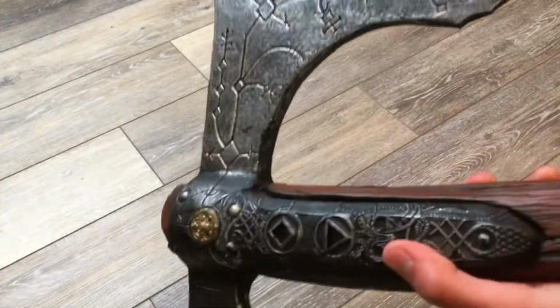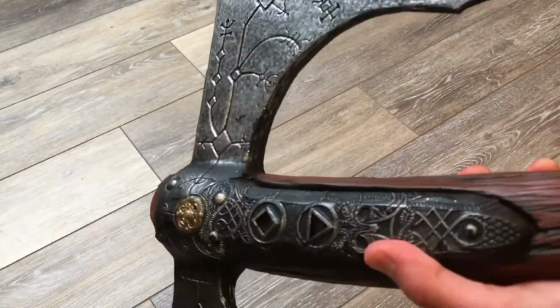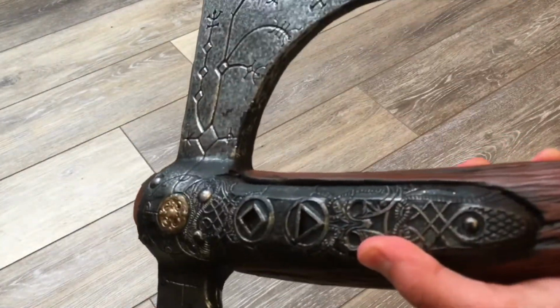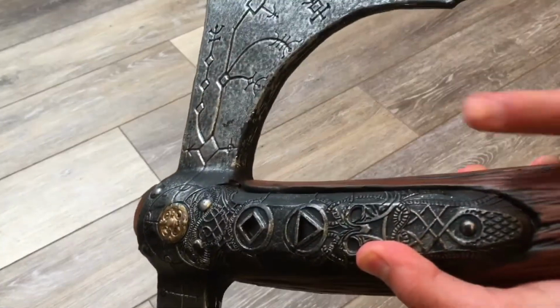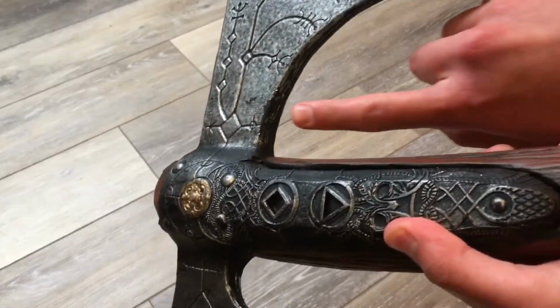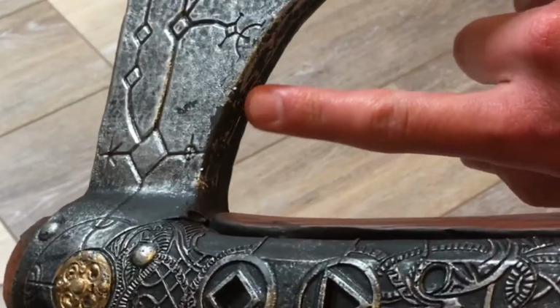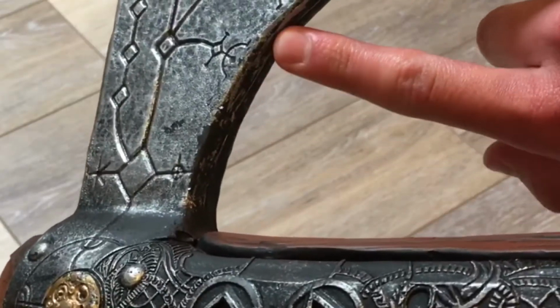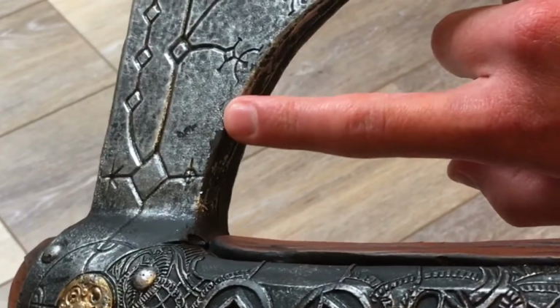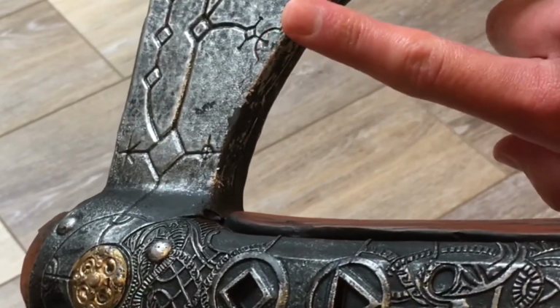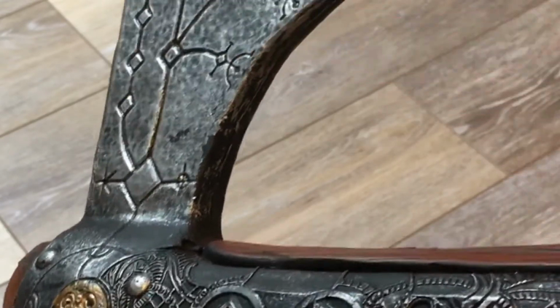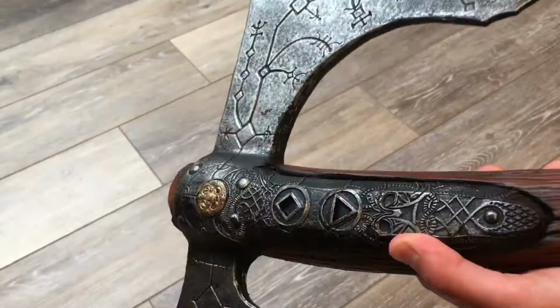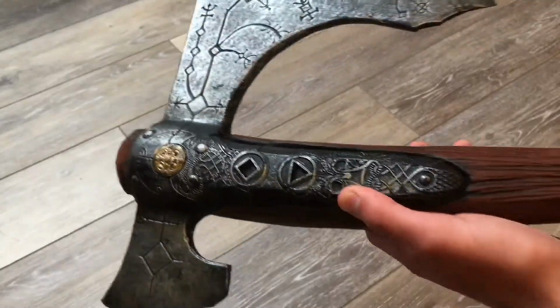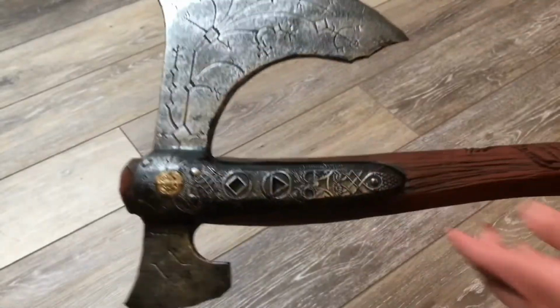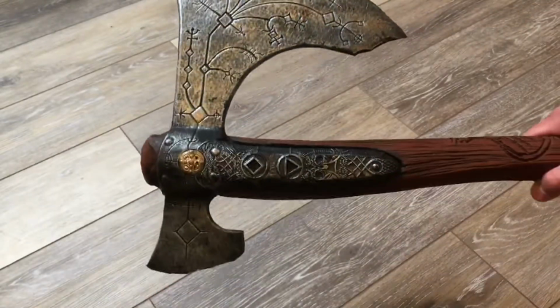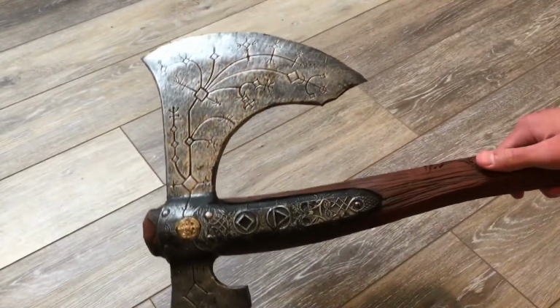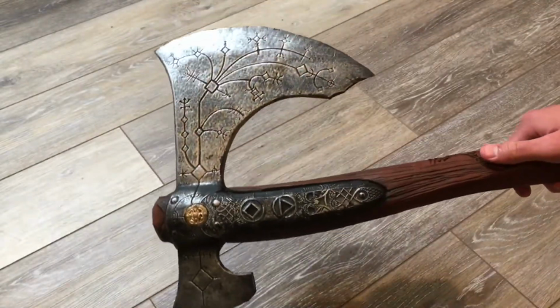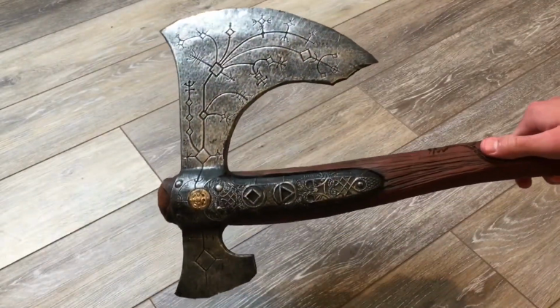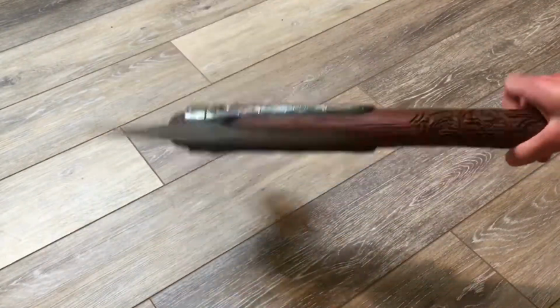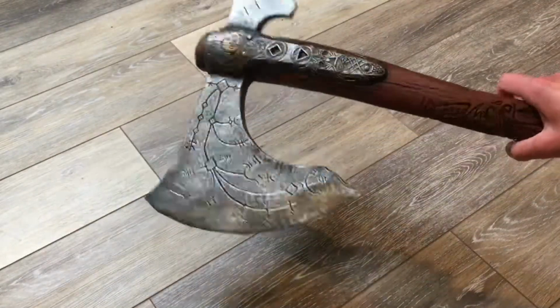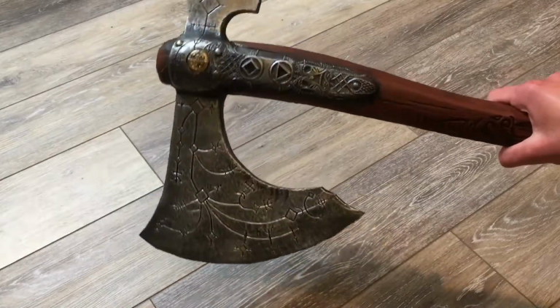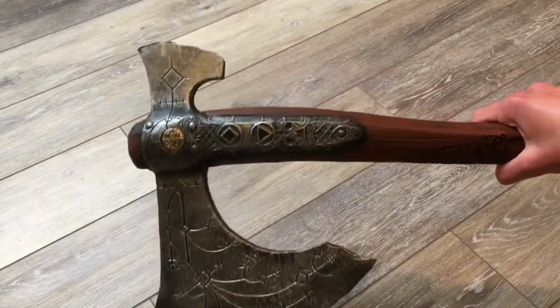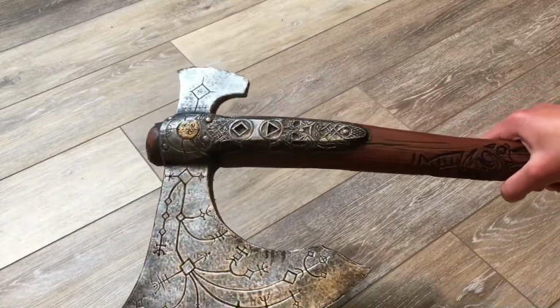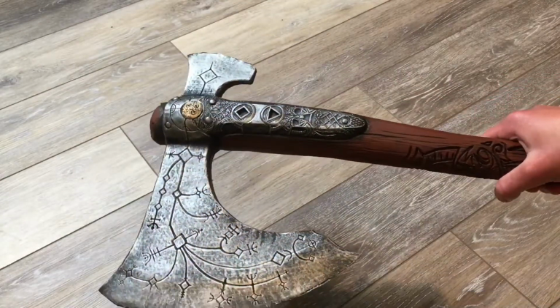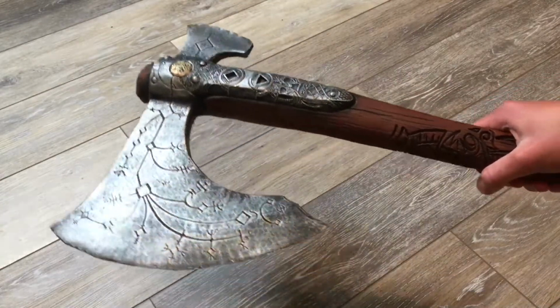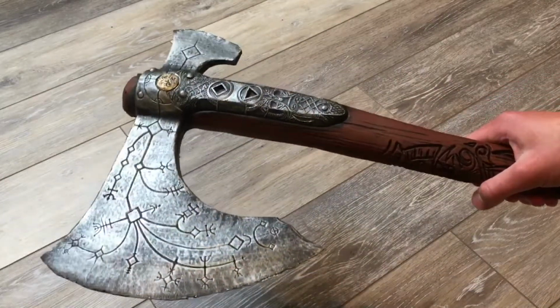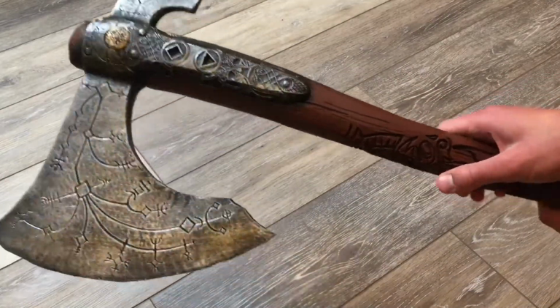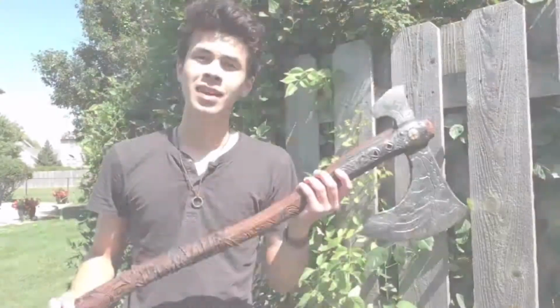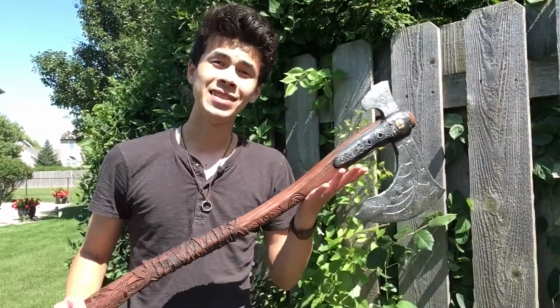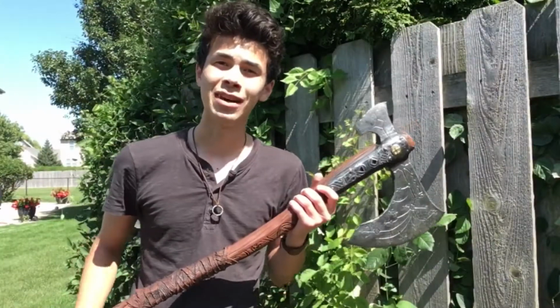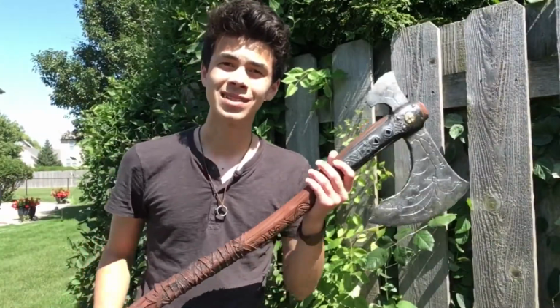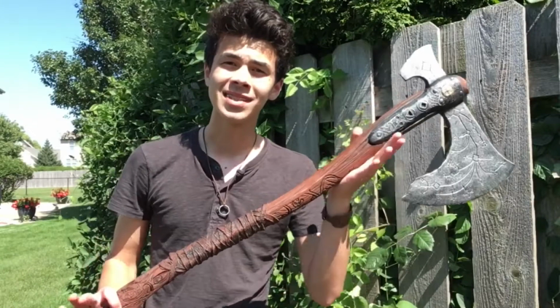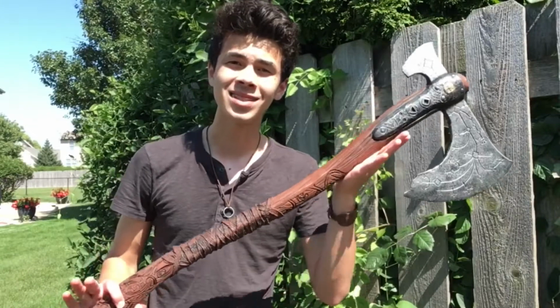The only real problem I've had is some of the paint application is flaking away, but you can barely even notice it, and that's only if you hit it against something or something like that.